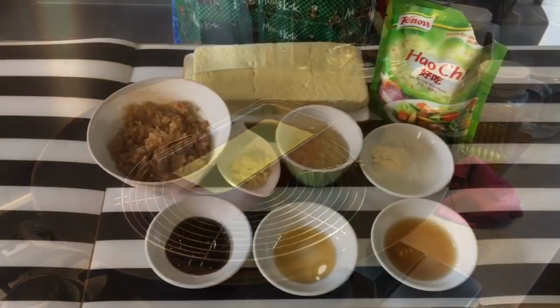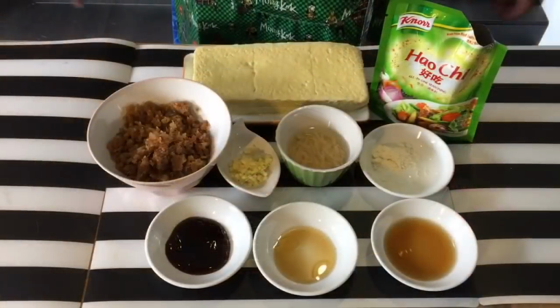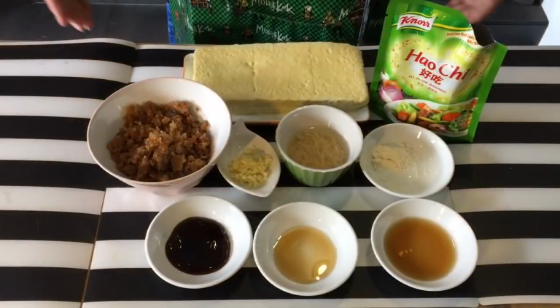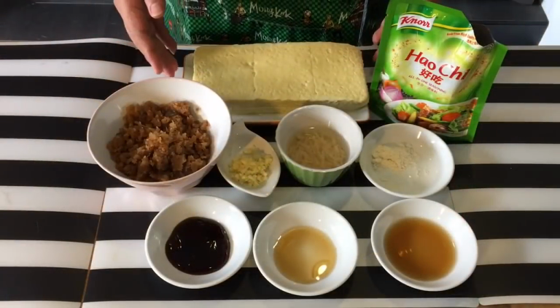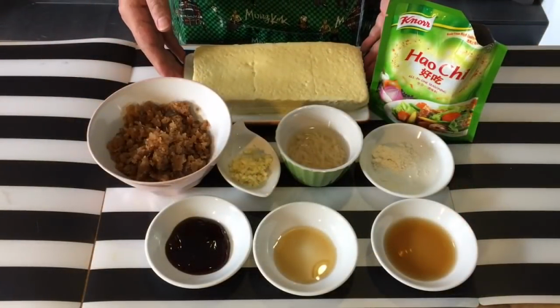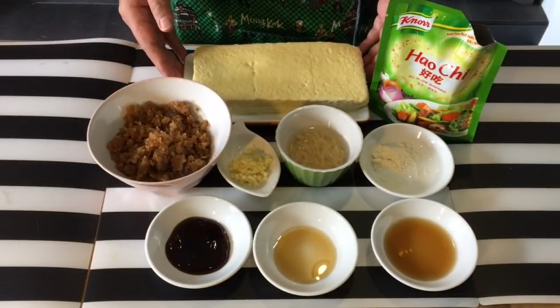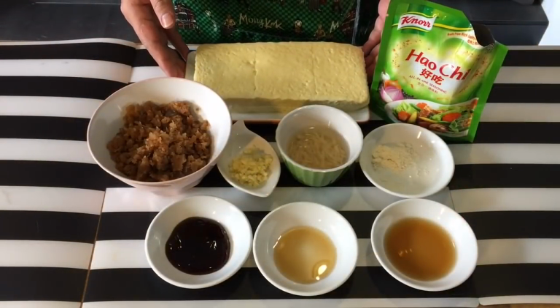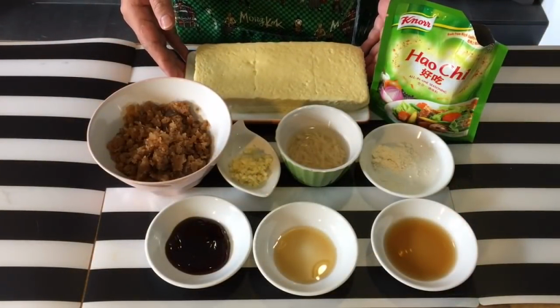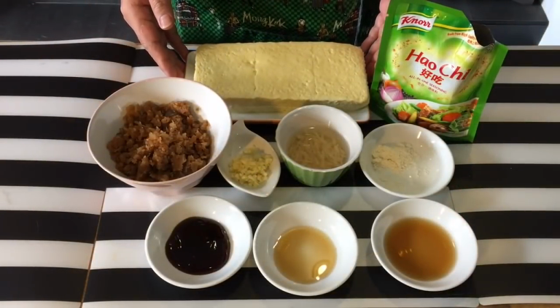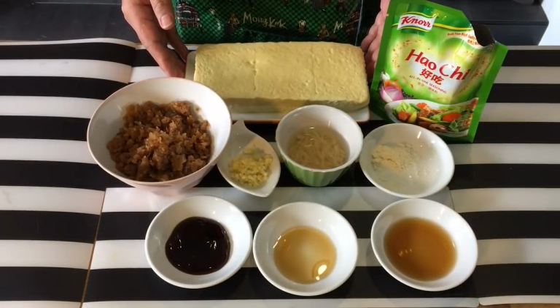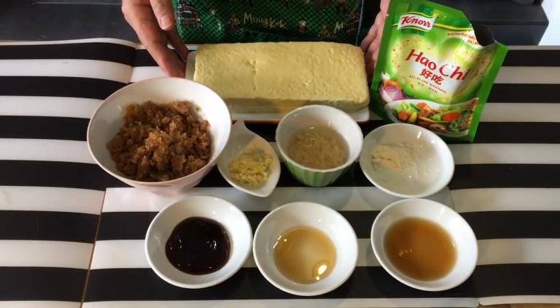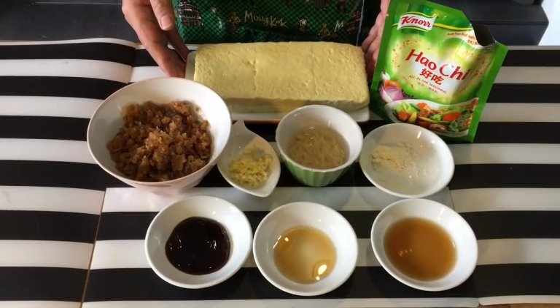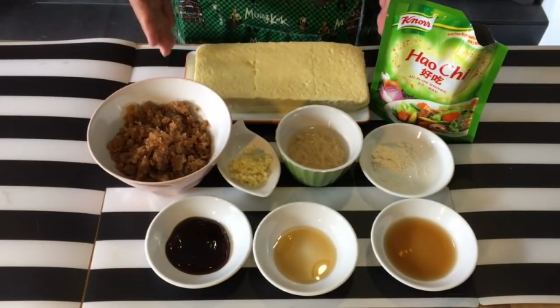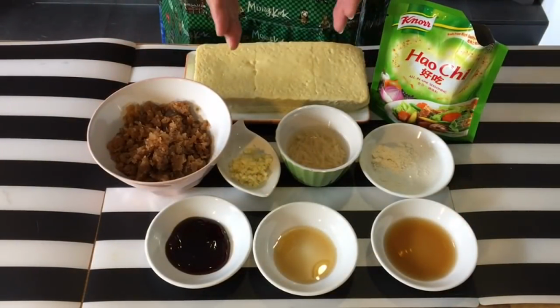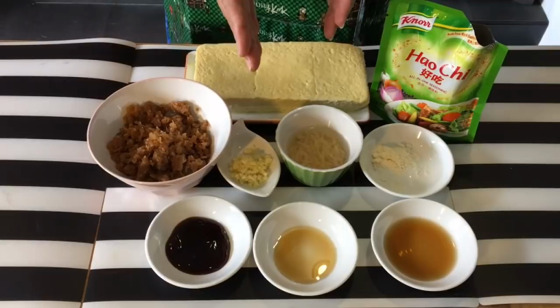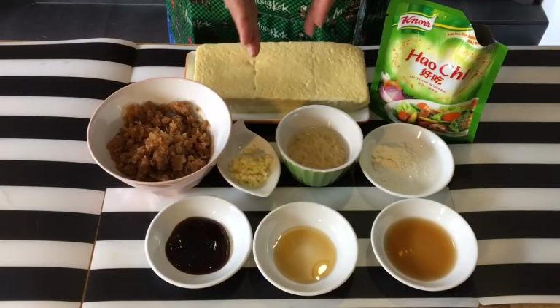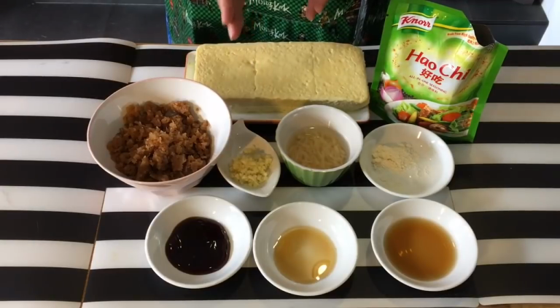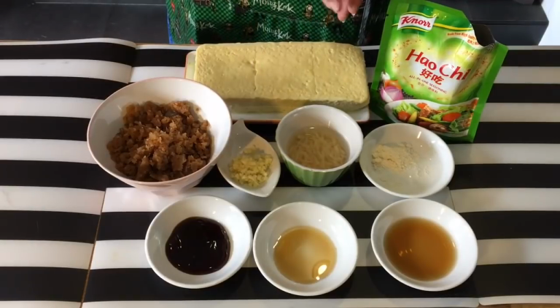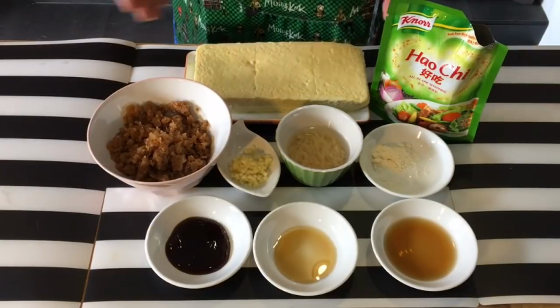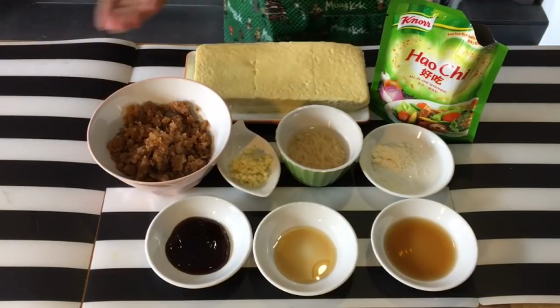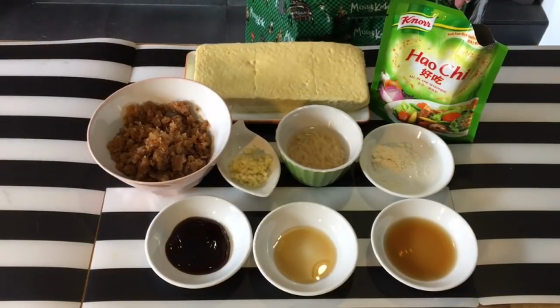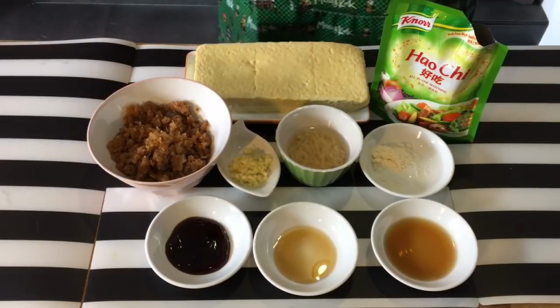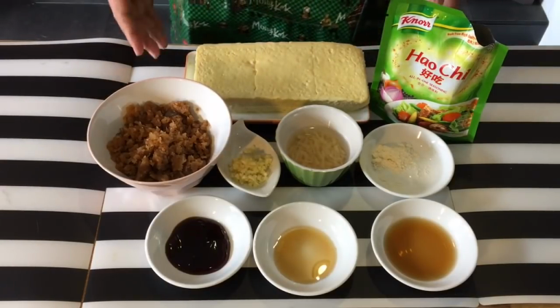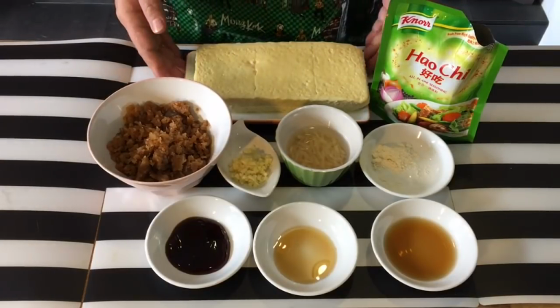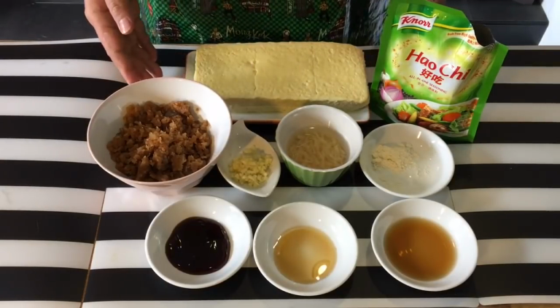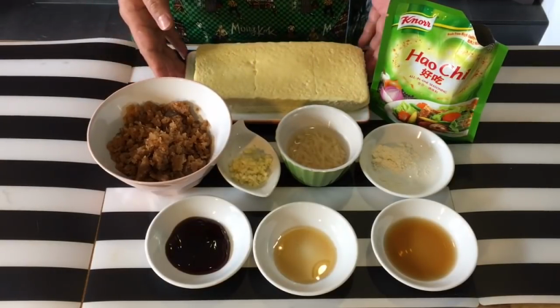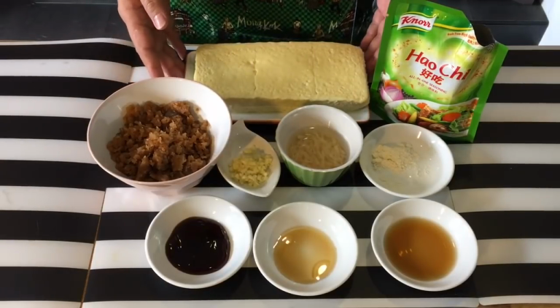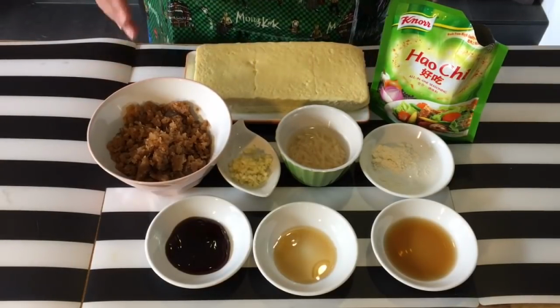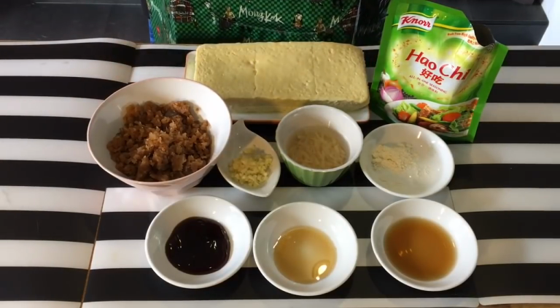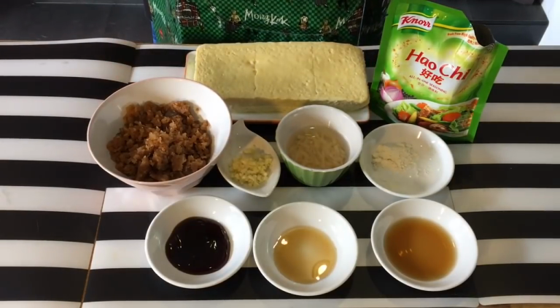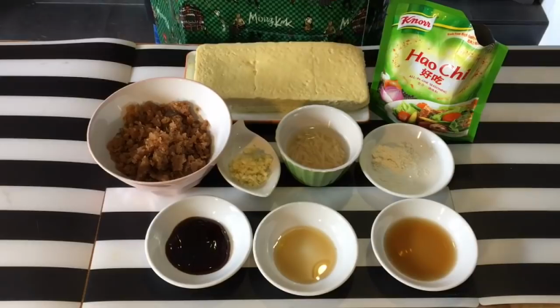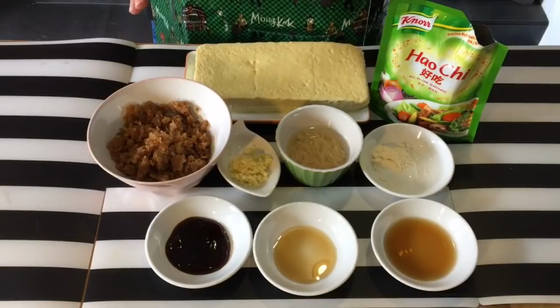This is how the tofu looks like after we have steamed it. I've cut it into three pieces and sliced it halfway through also. I'm going to deep-fry this later, so we are going to do a complete dish now.